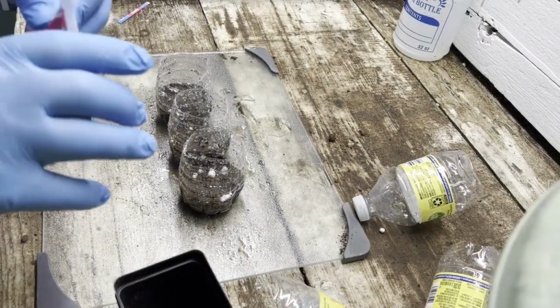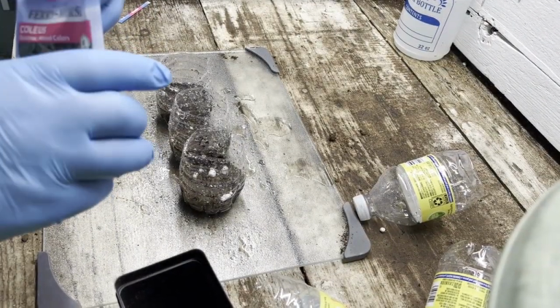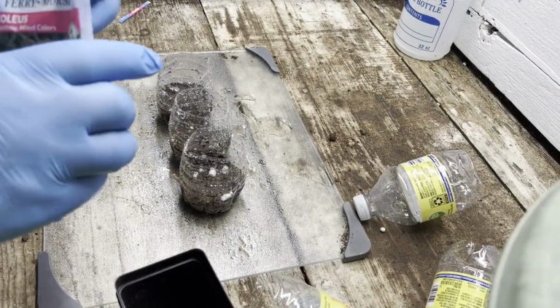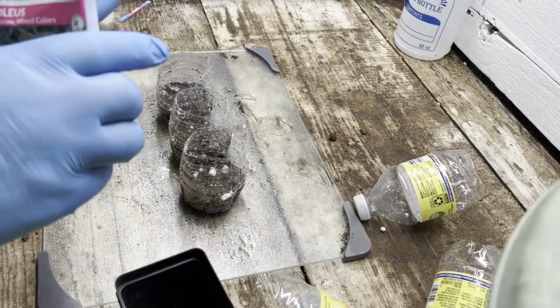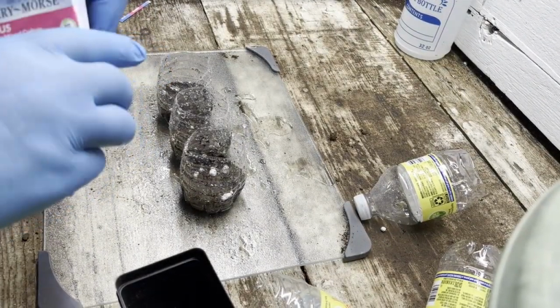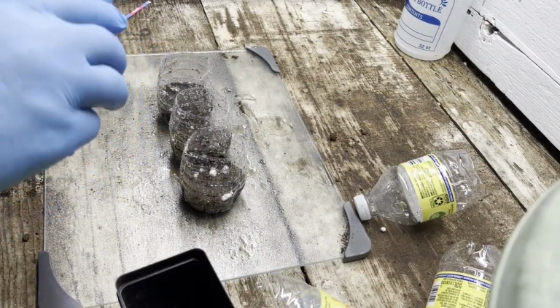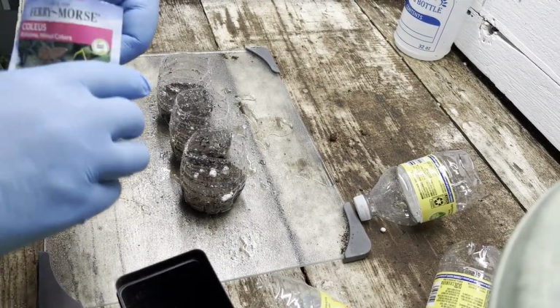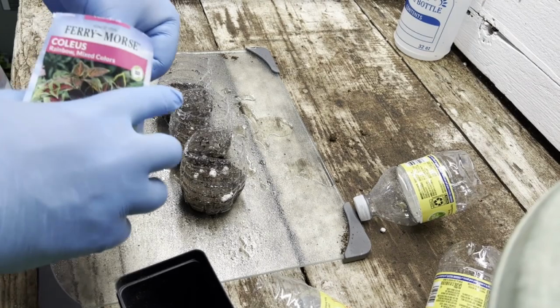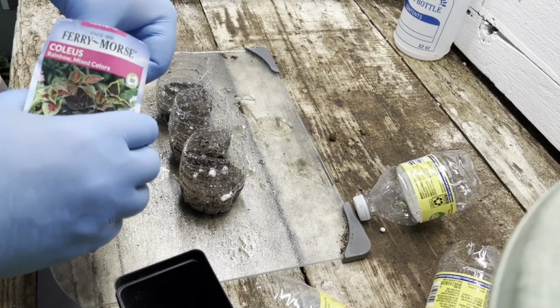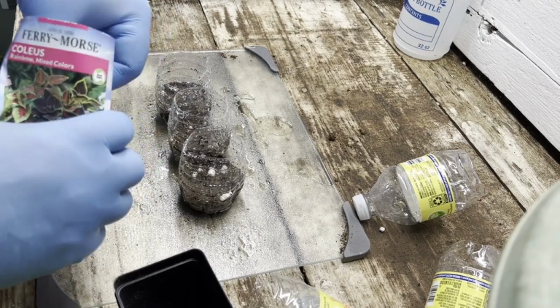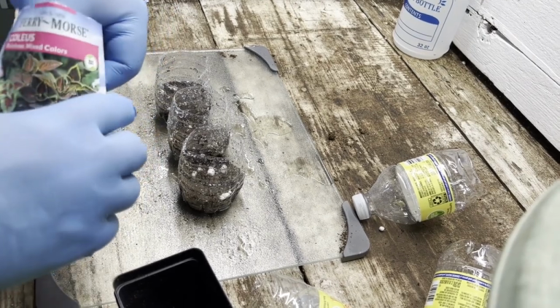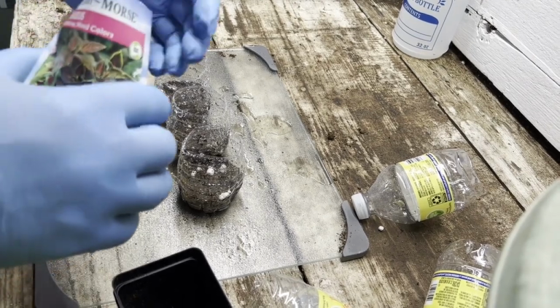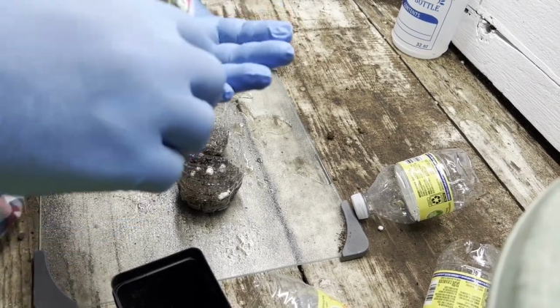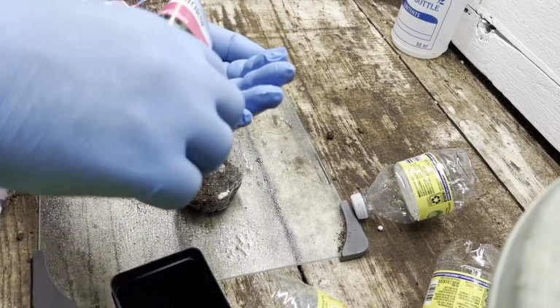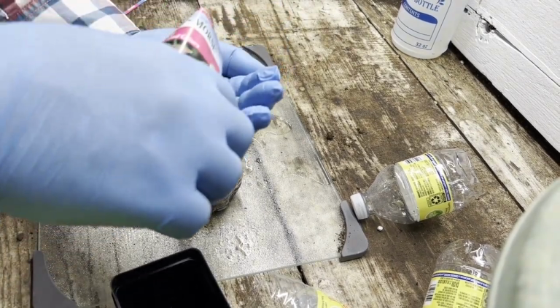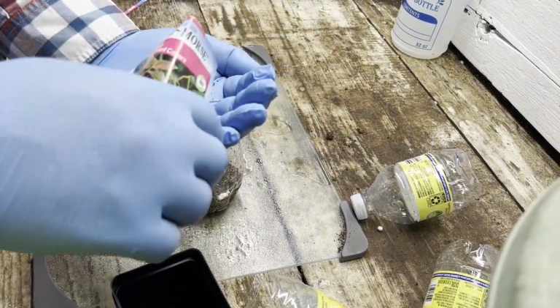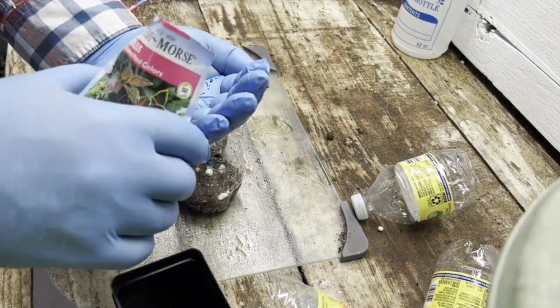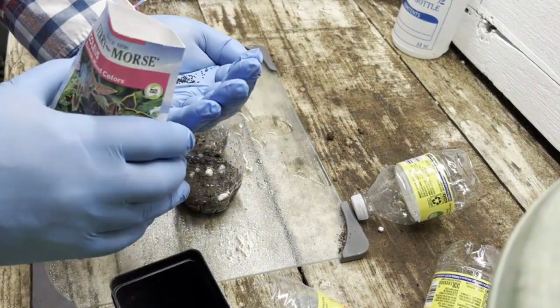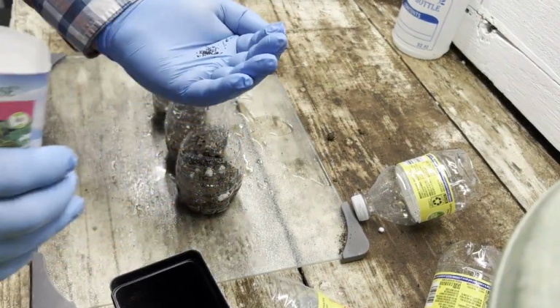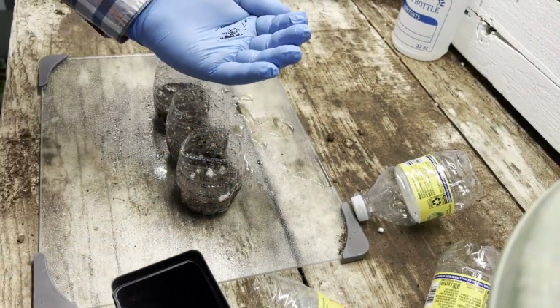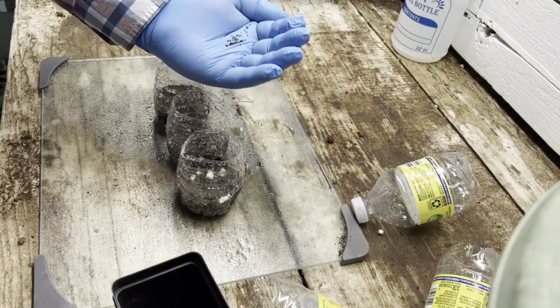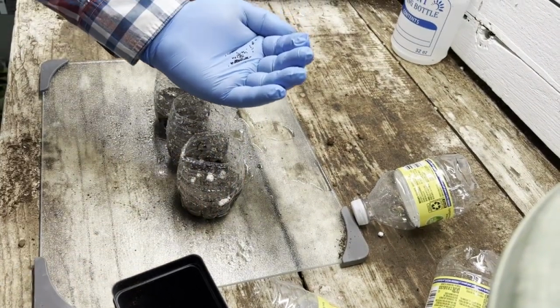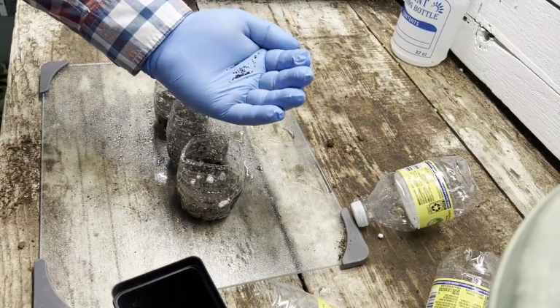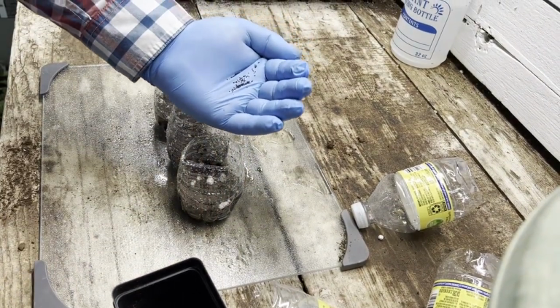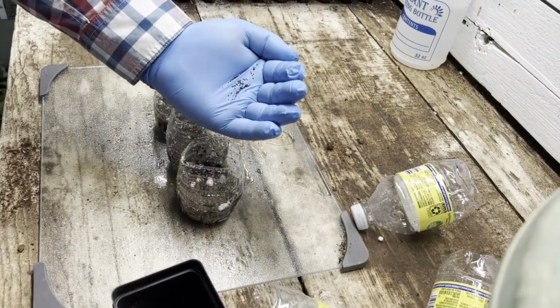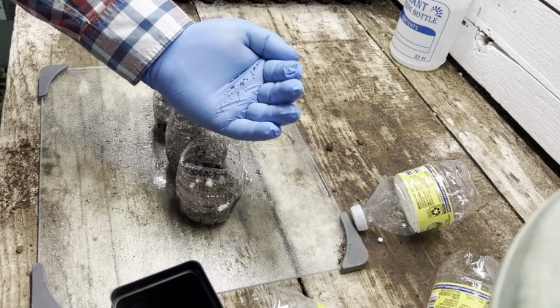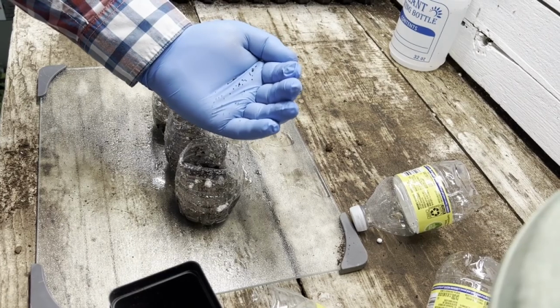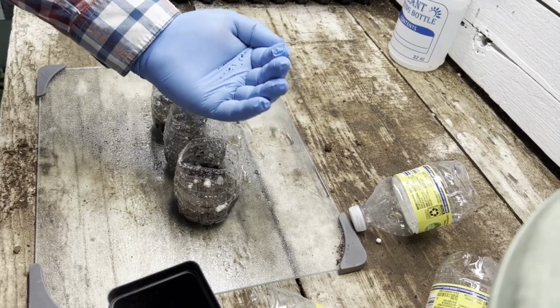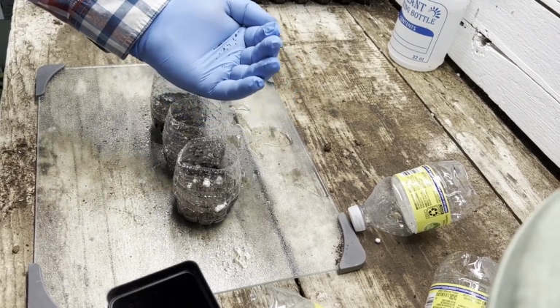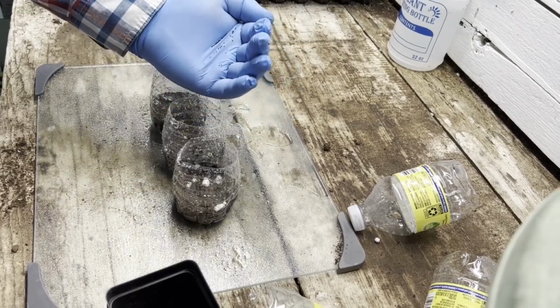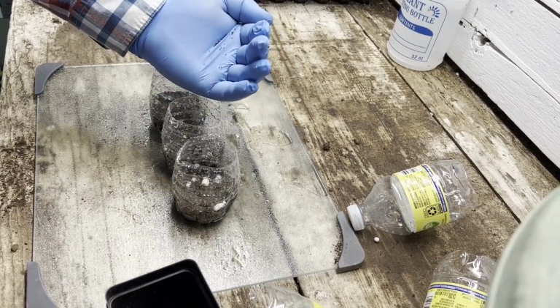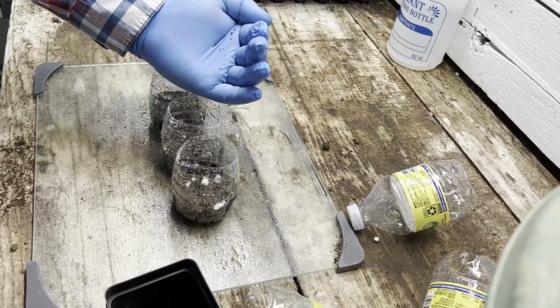You will want to plant the seeds as recommended on the seed packets. After planting all your seeds, give them another good watering. You can seed heavily because you can separate these later.